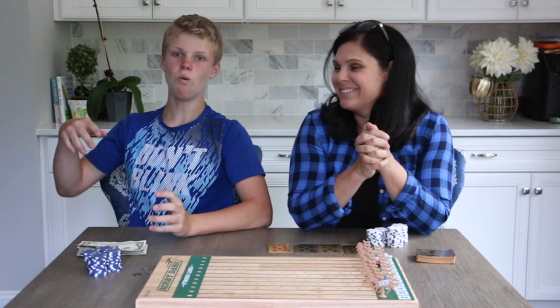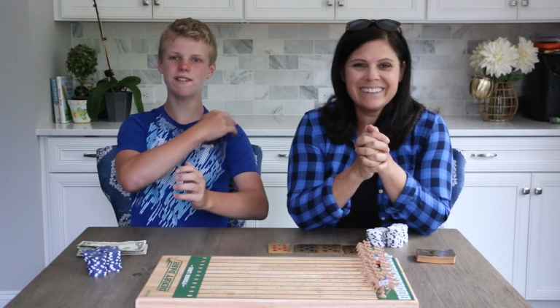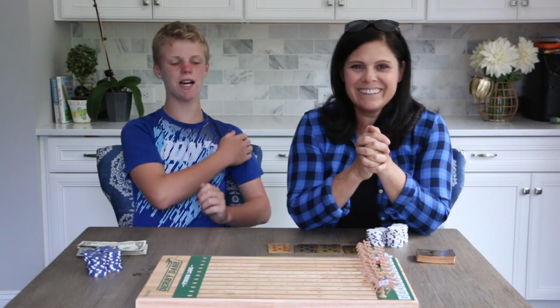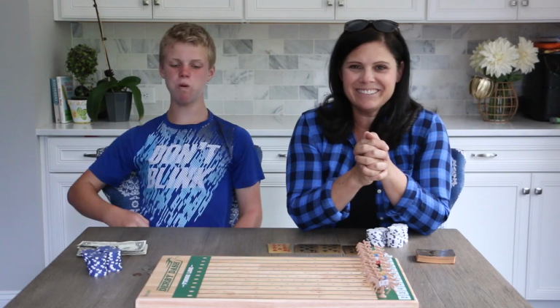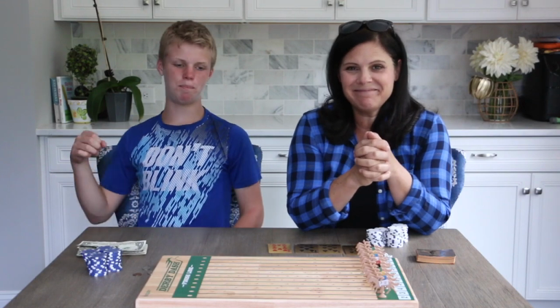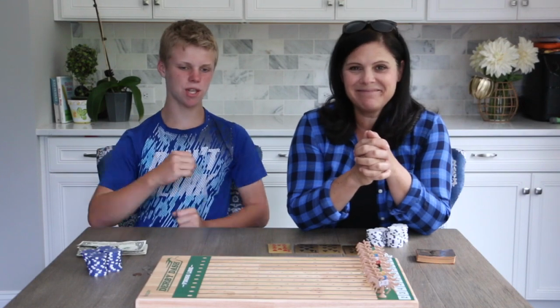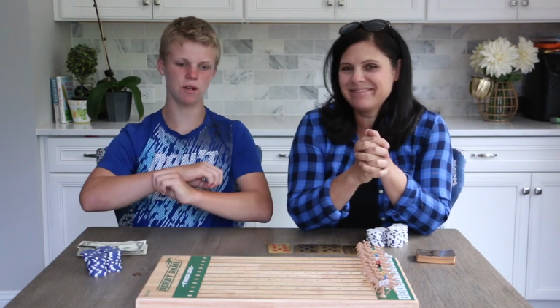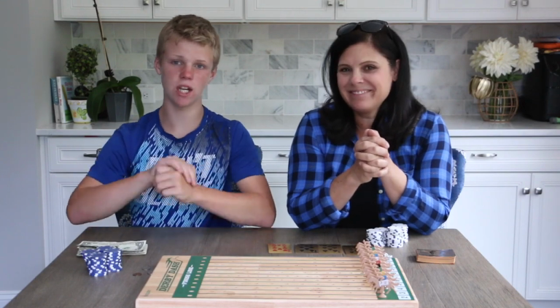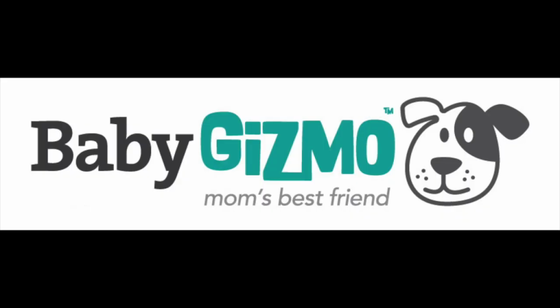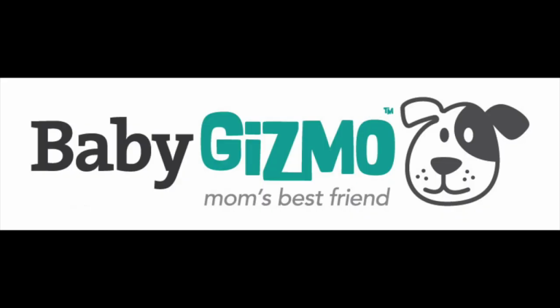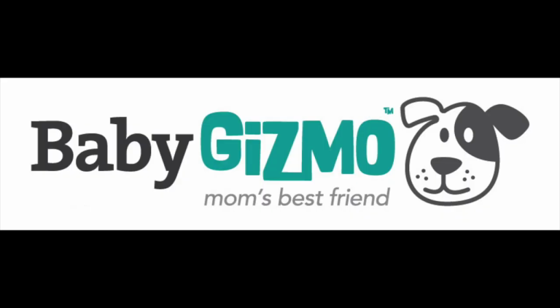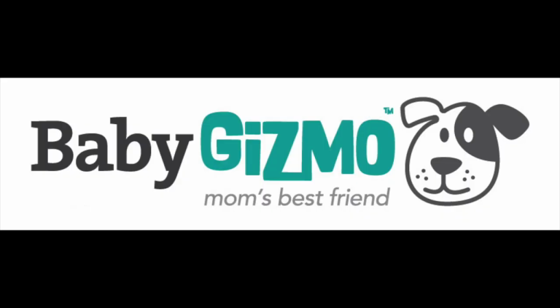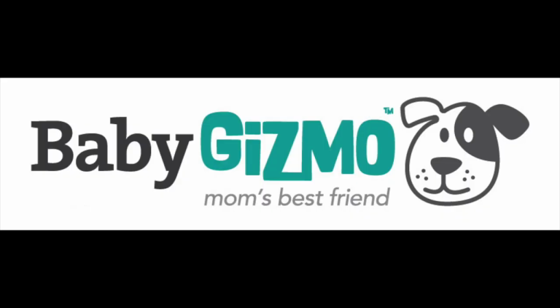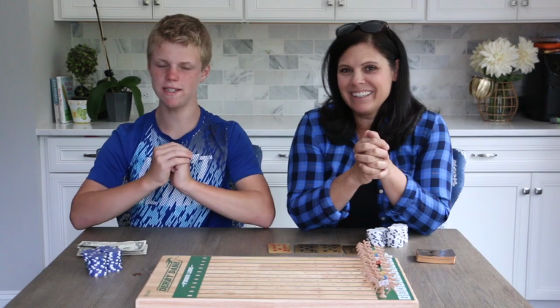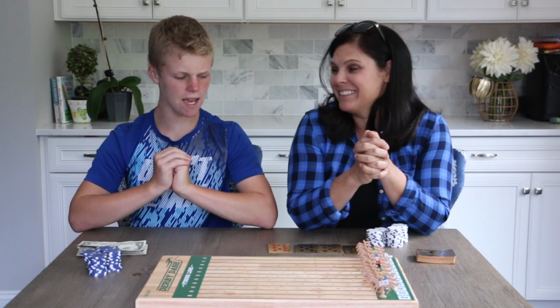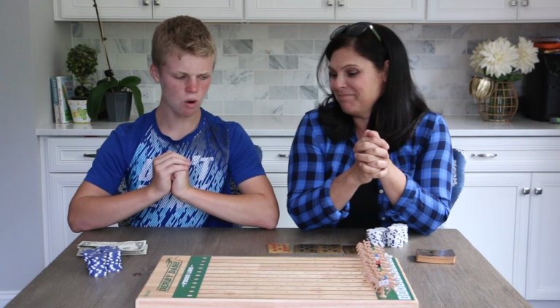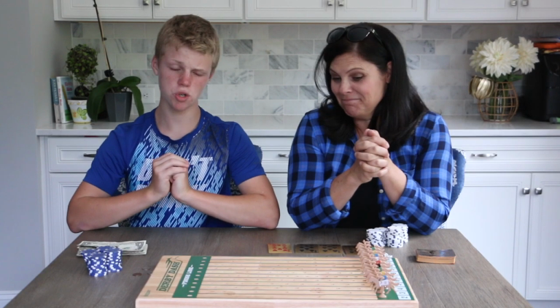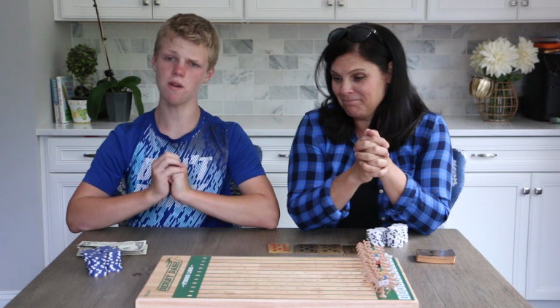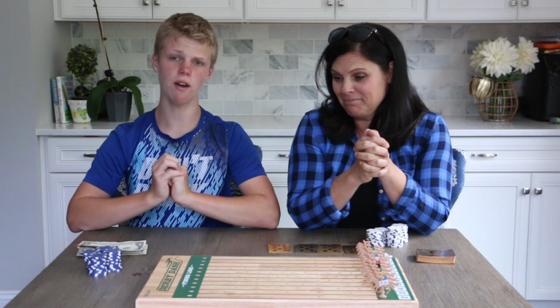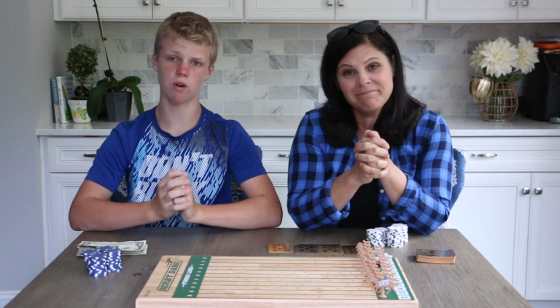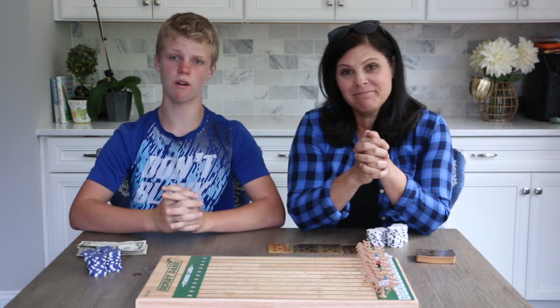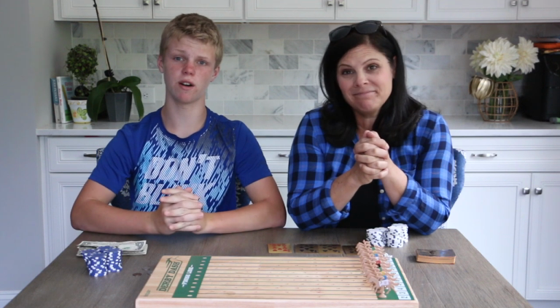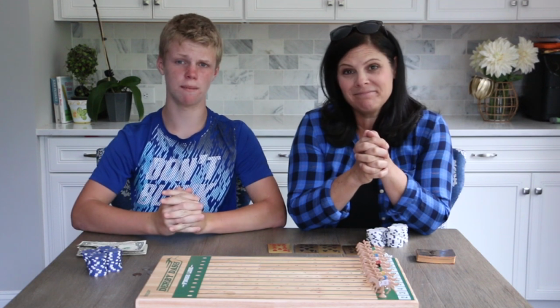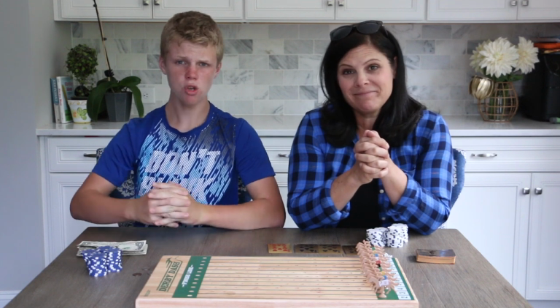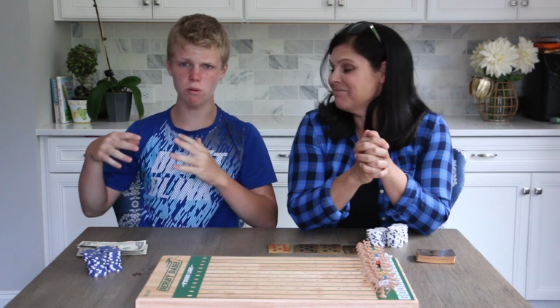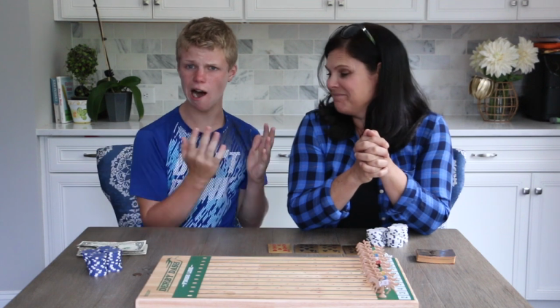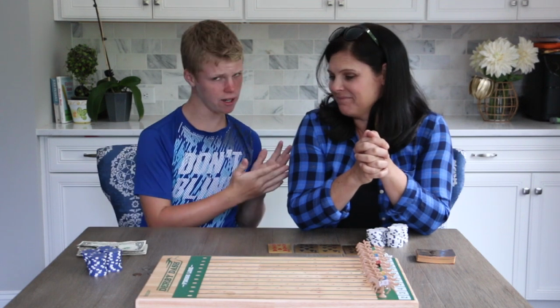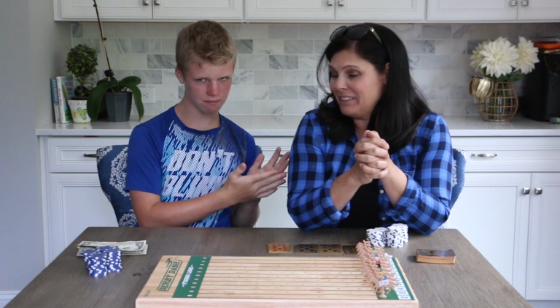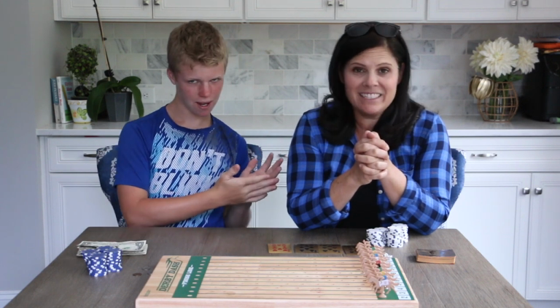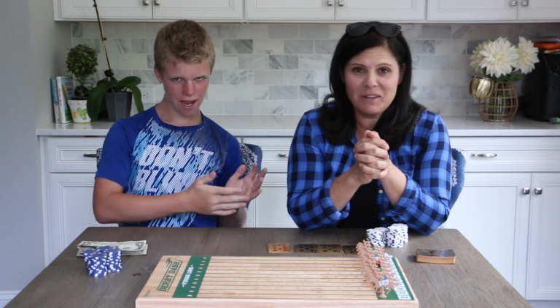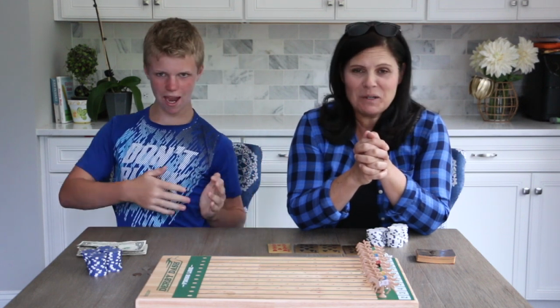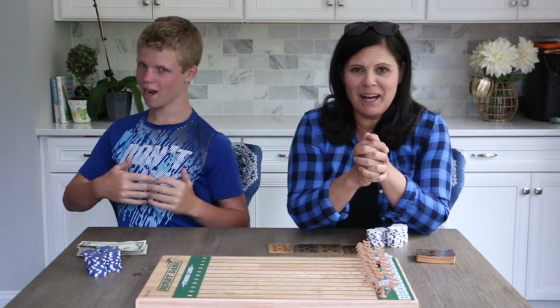What's up guys? Welcome back to another video. Today we're showing you another one of our fun games. So we're with Holly, otherwise known as Mom.